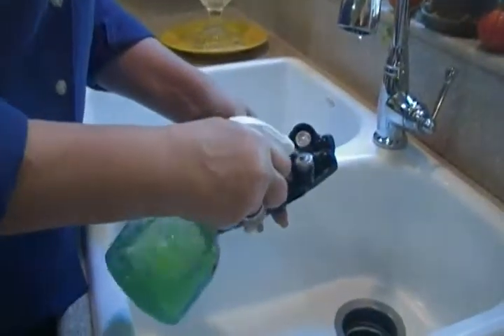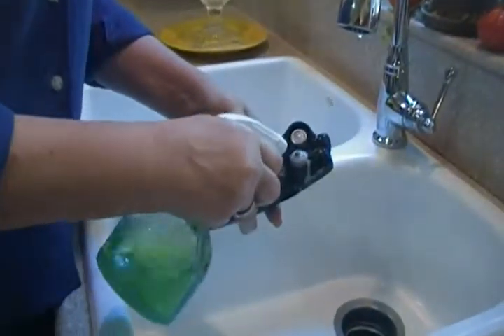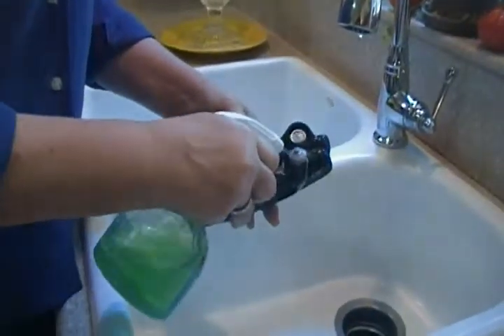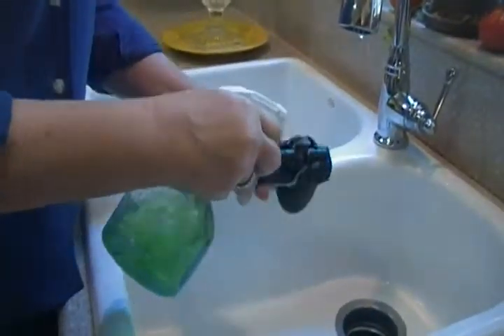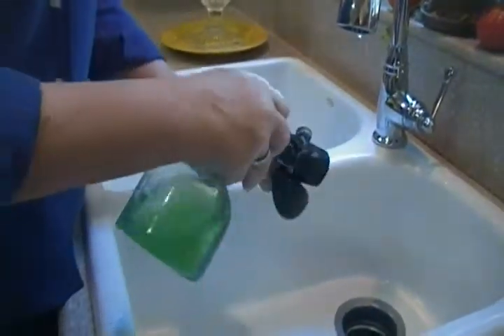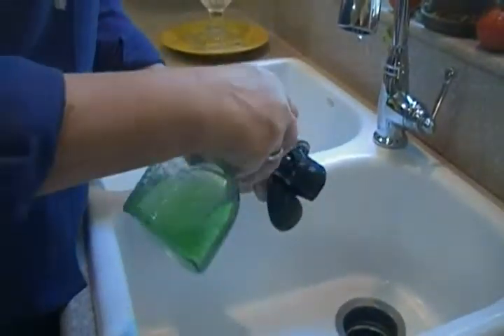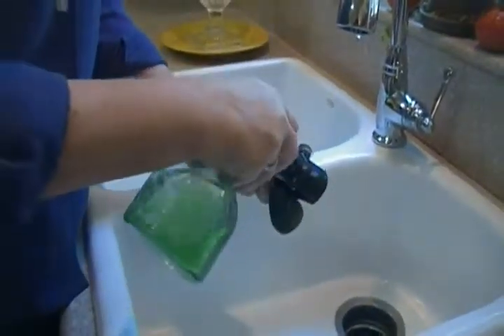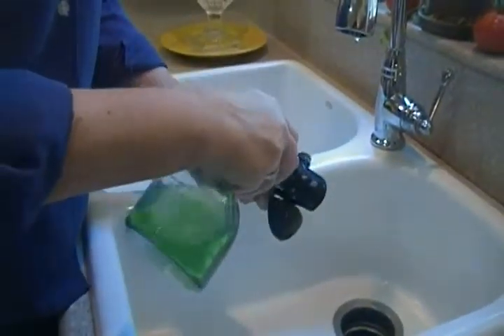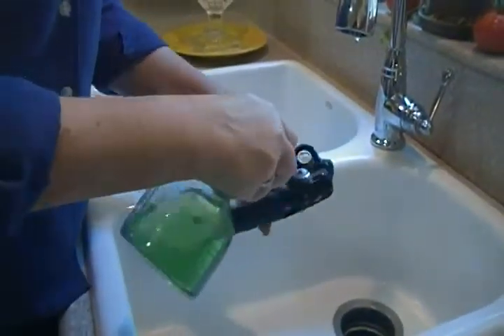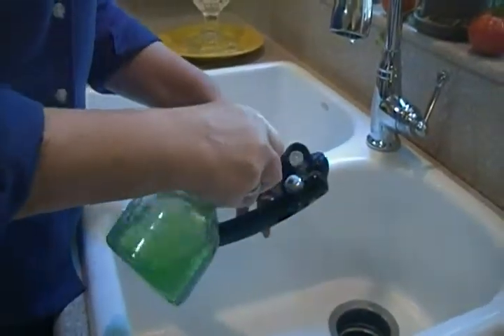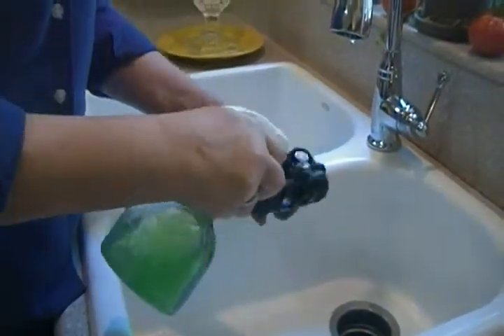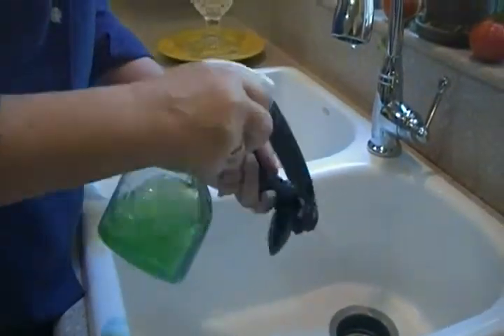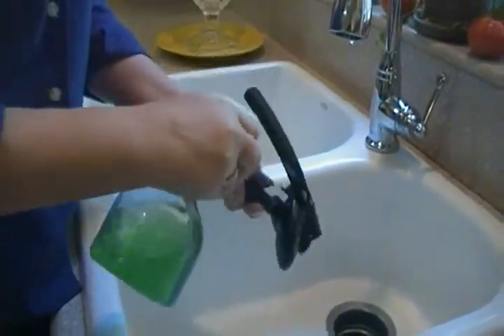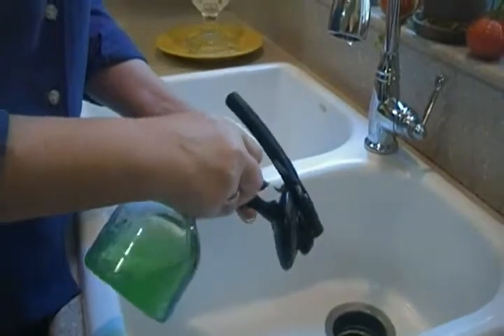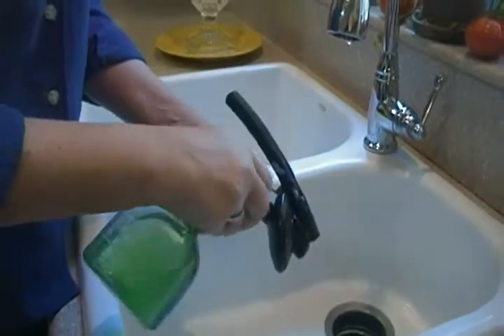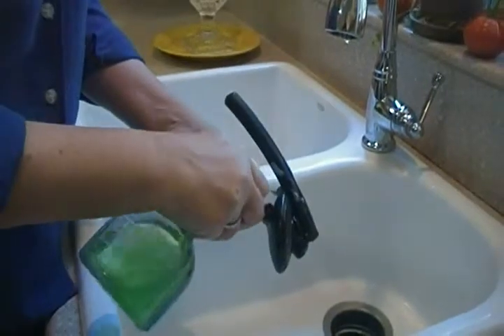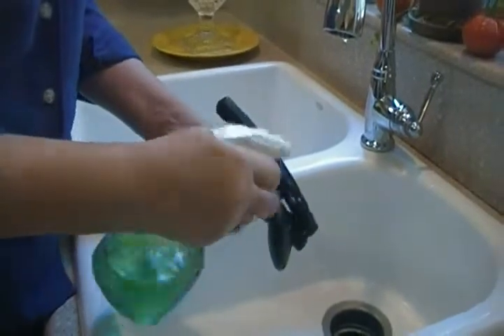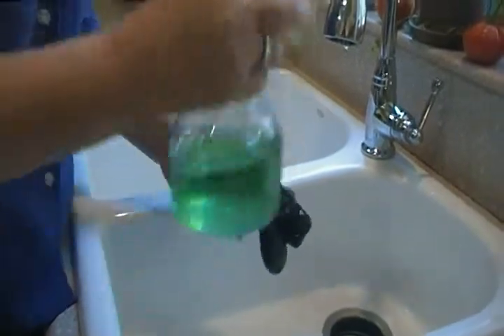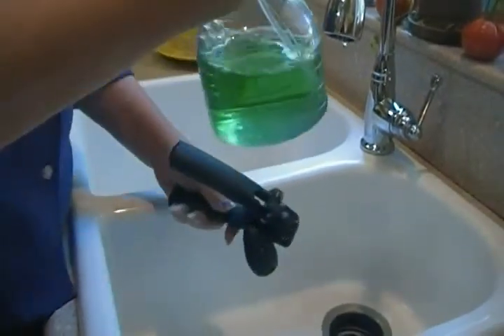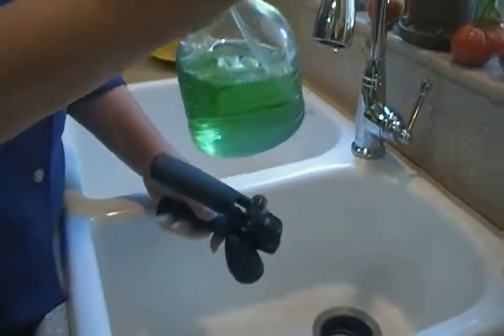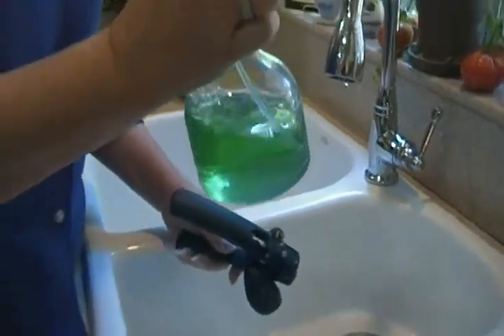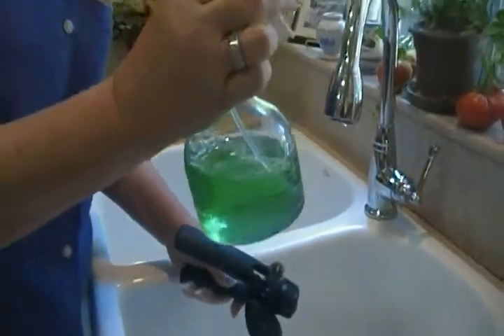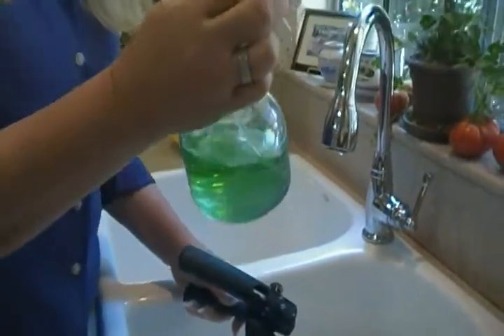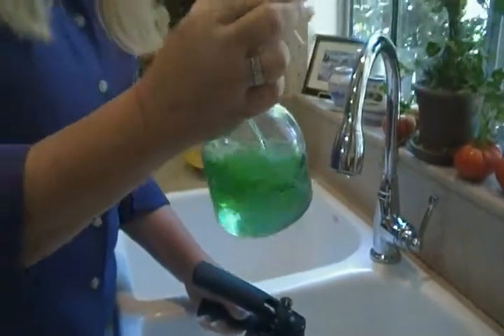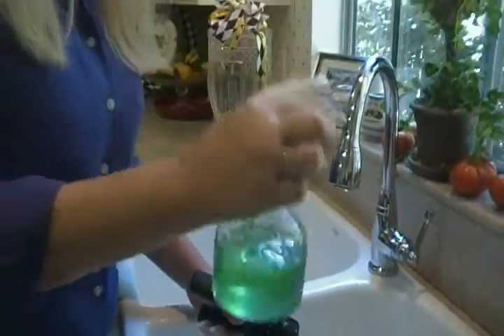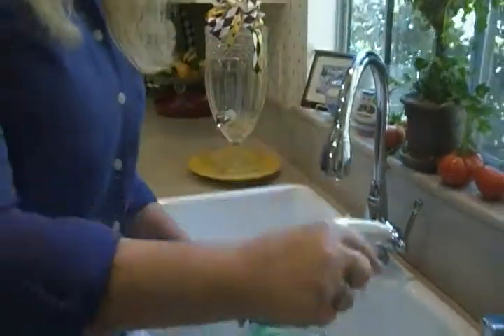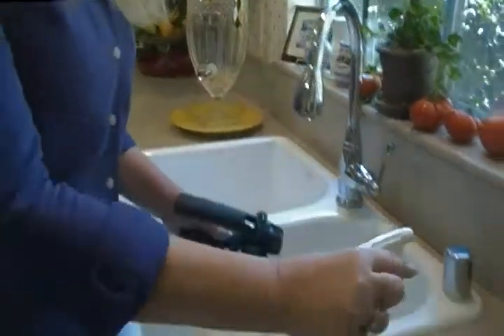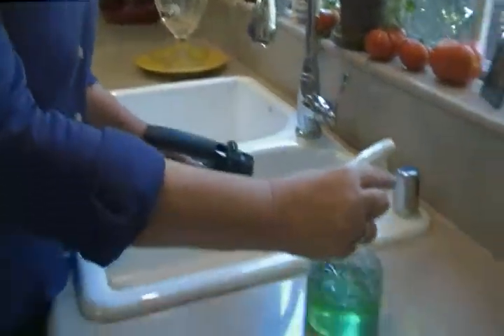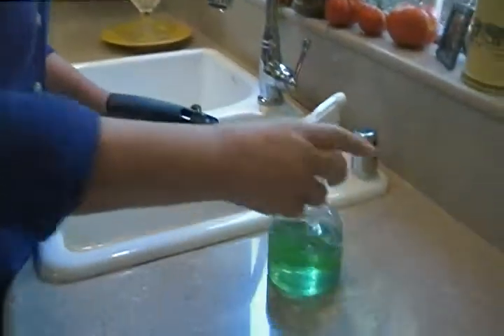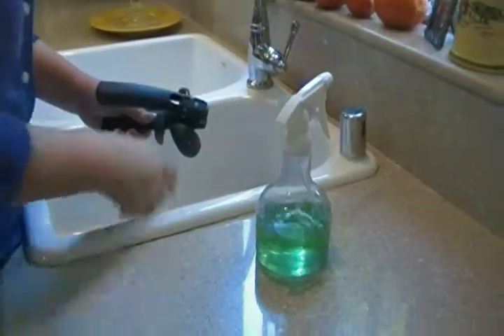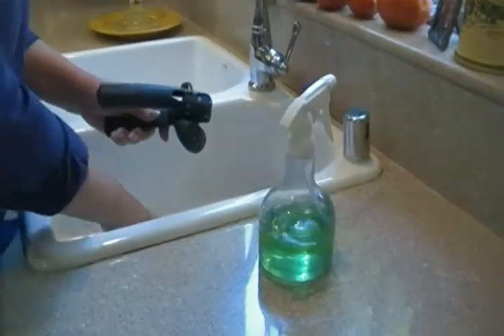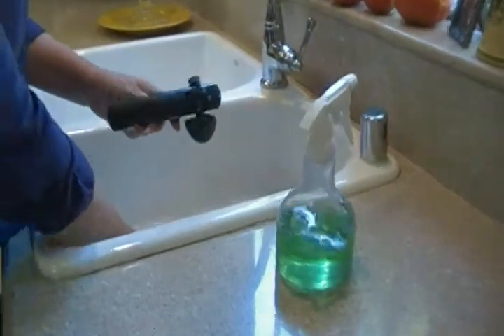Now, I'm using a cleaner that I love that works for dishes and for a lot of other things, and I put it in a cute little bottle just because it's cute, so there's a little tip for you.